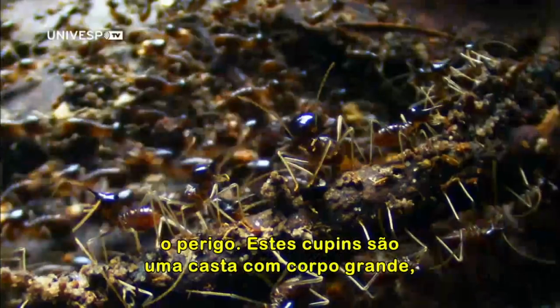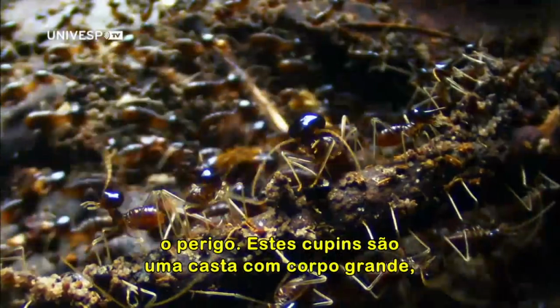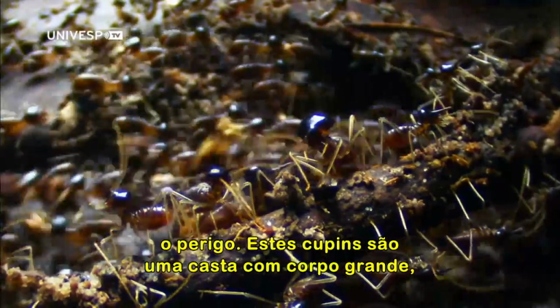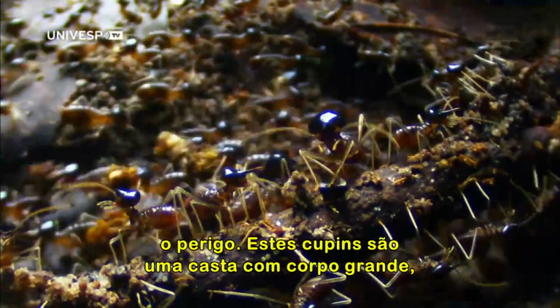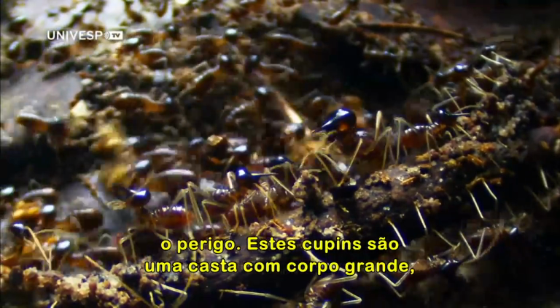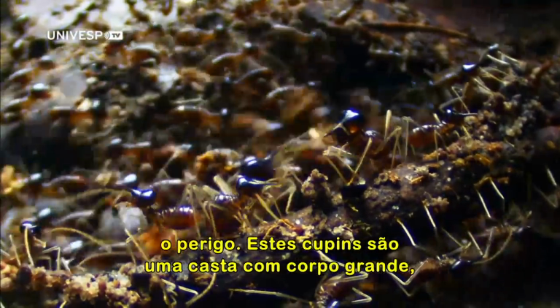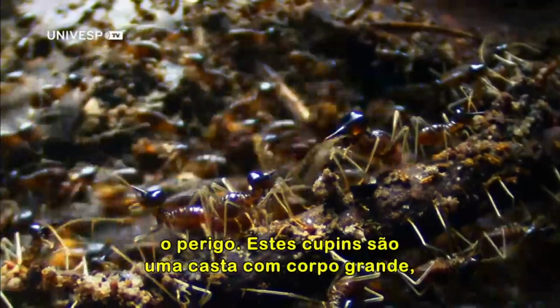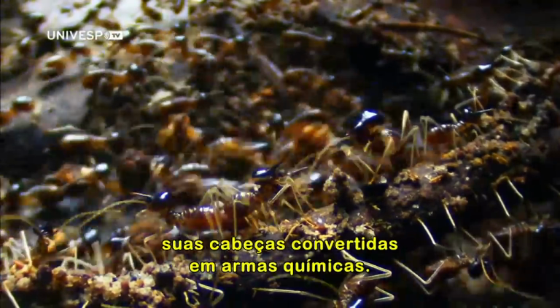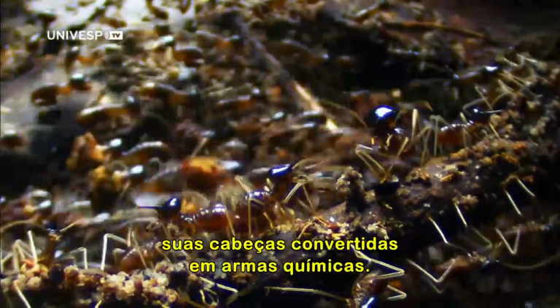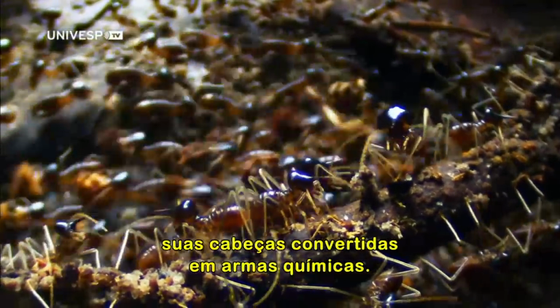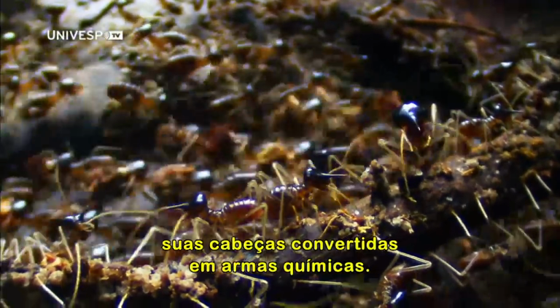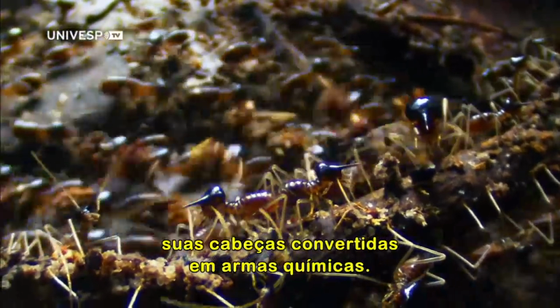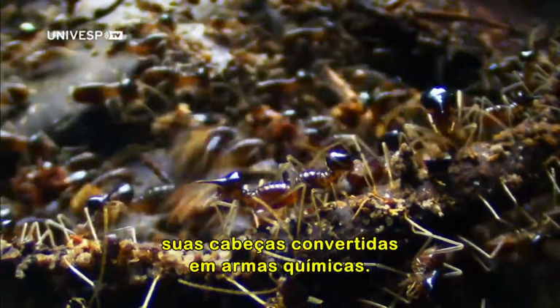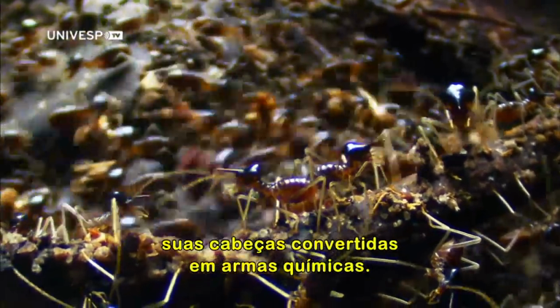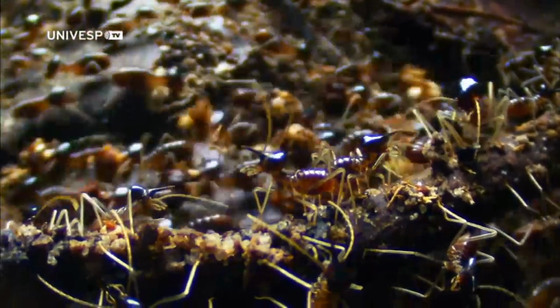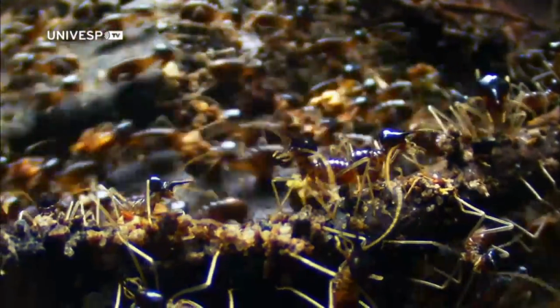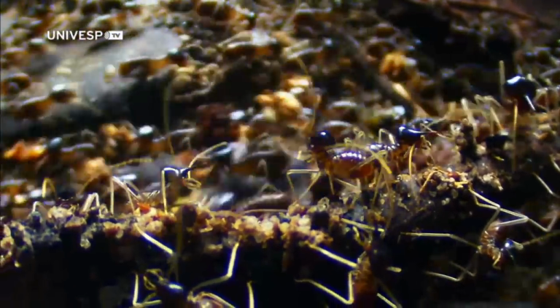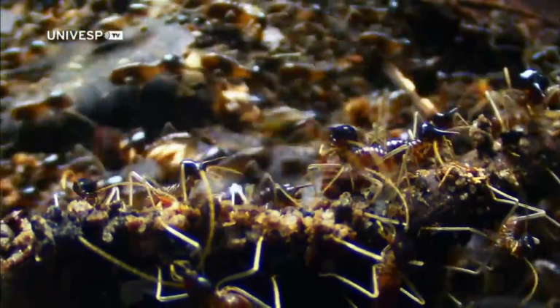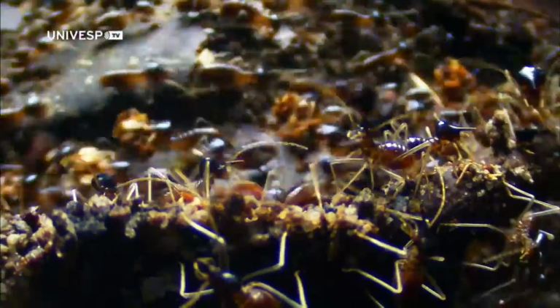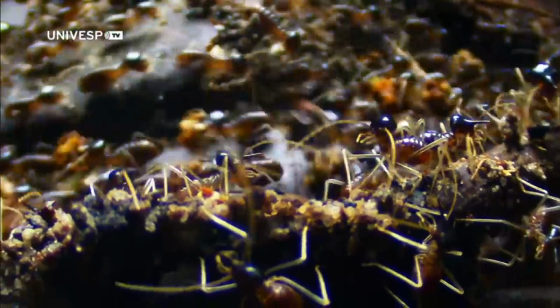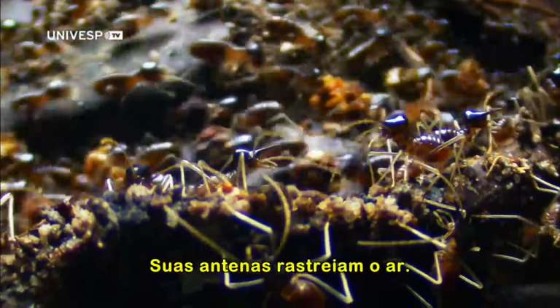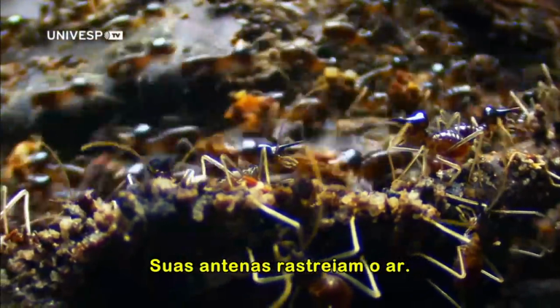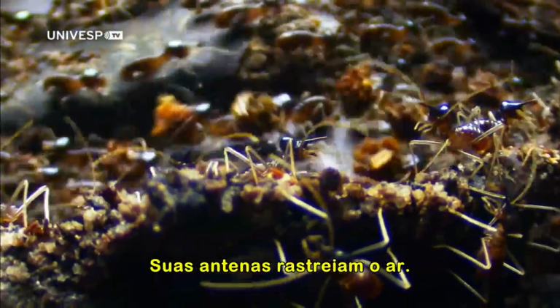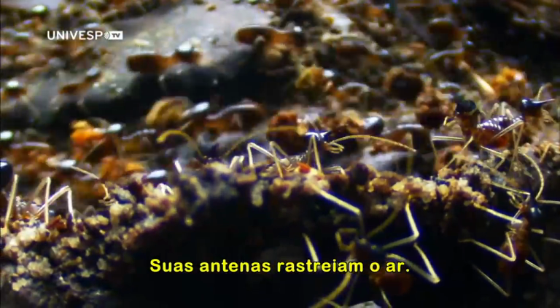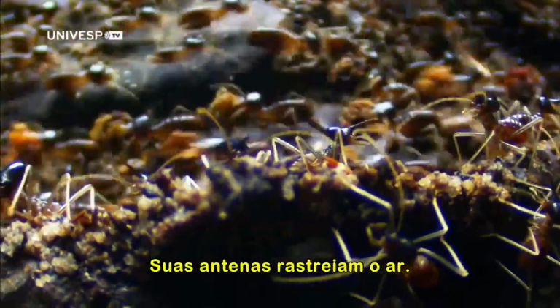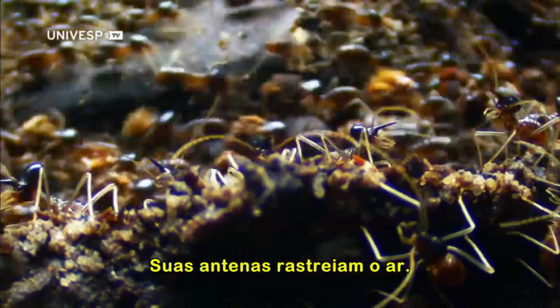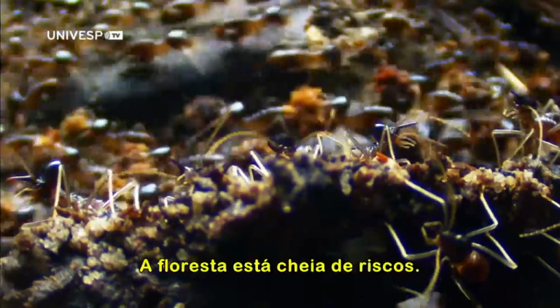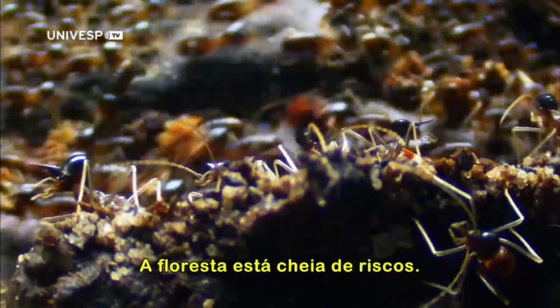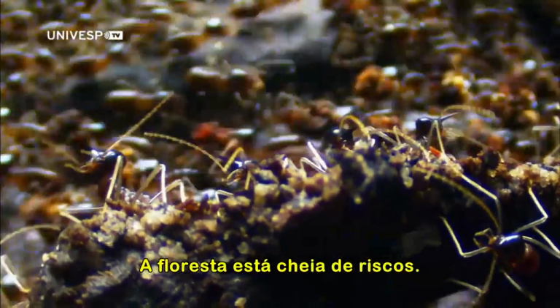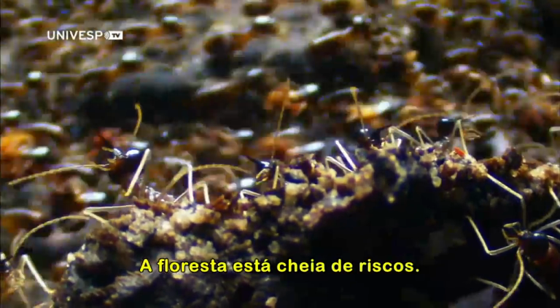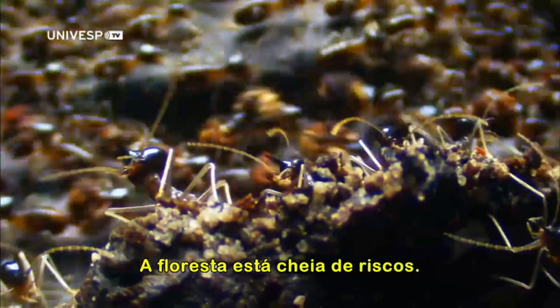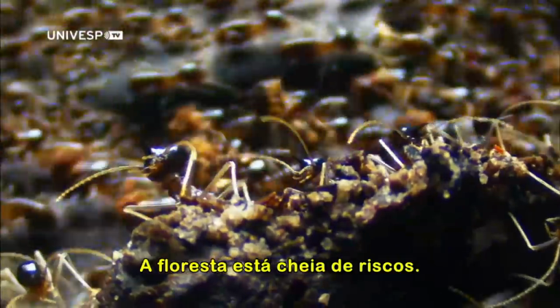These are a big-bodied caste, their heads converted into chemical guns. Their antennas scan the air. The forest is full of risk.